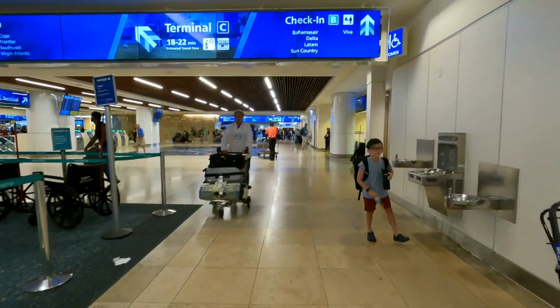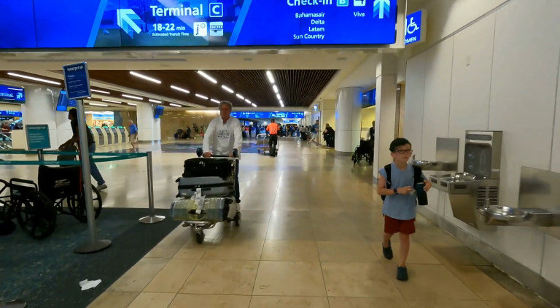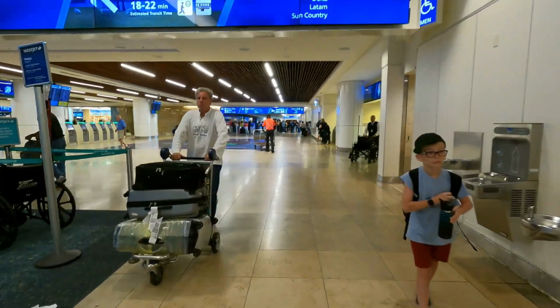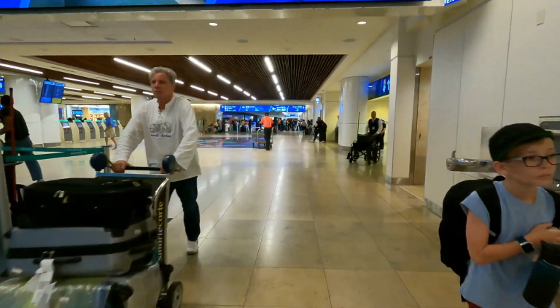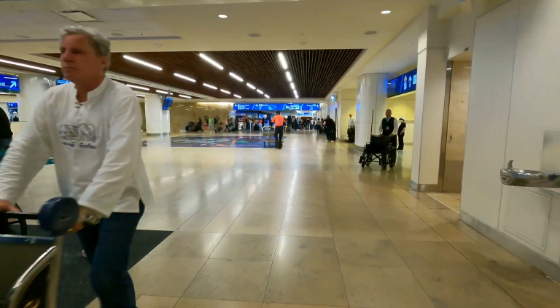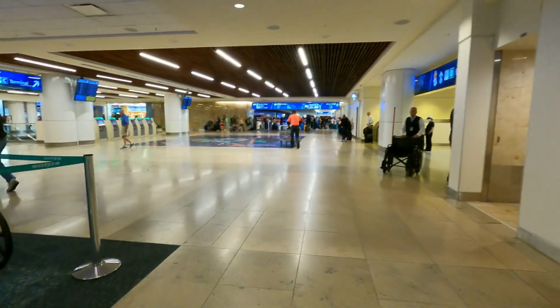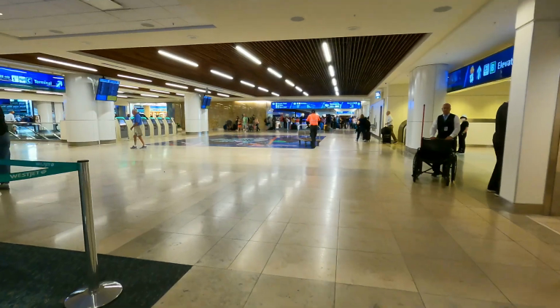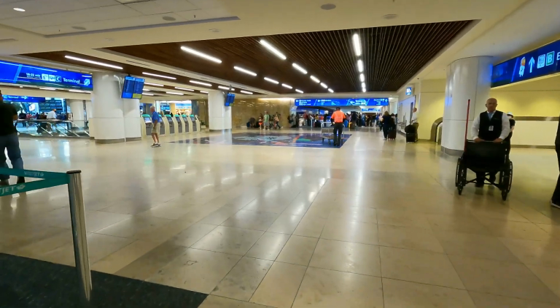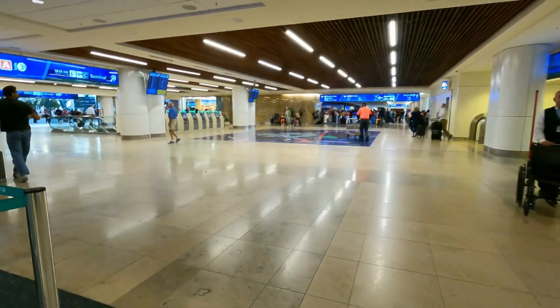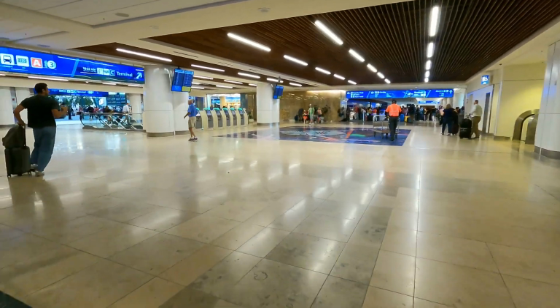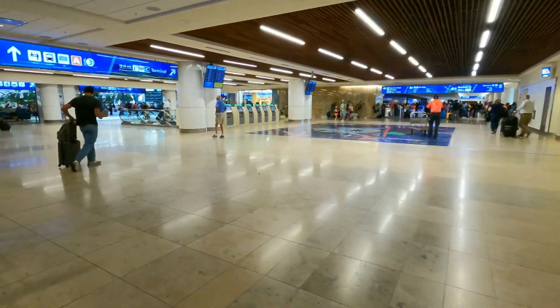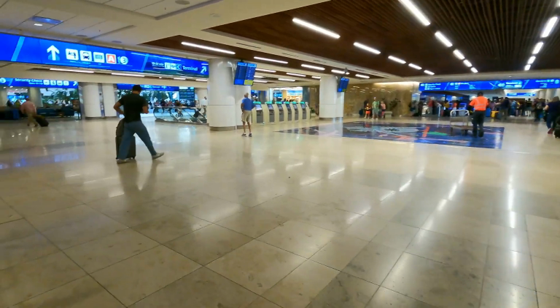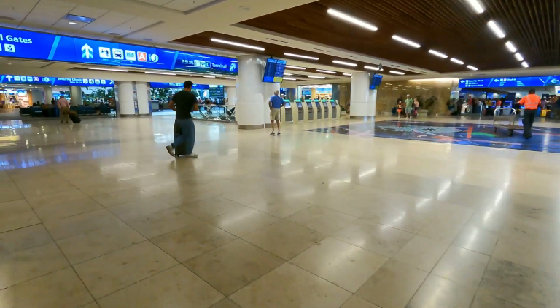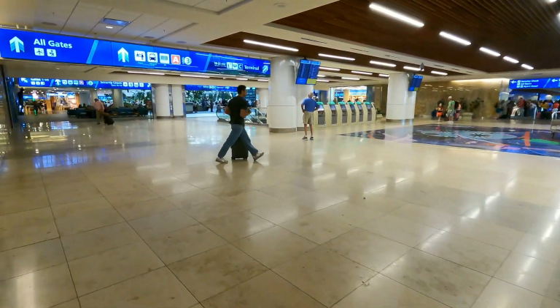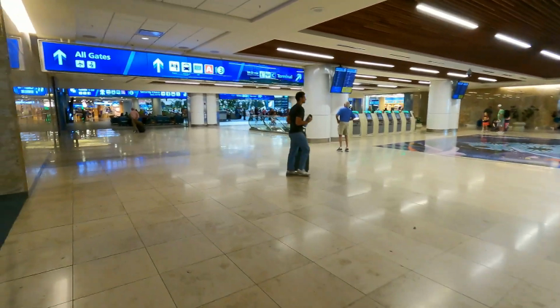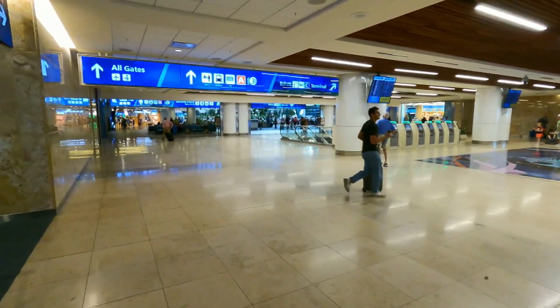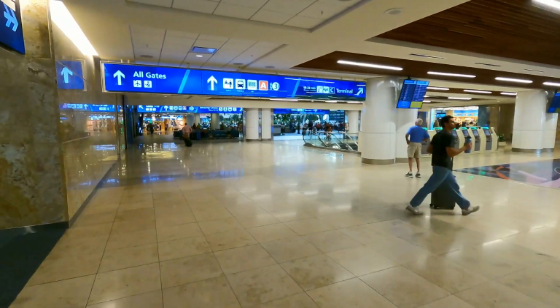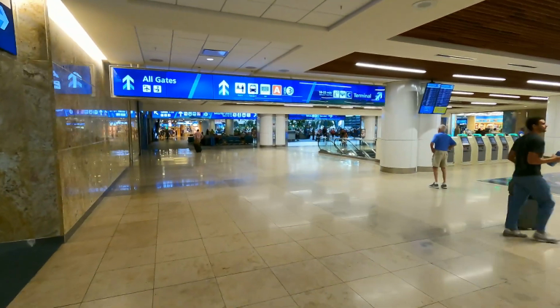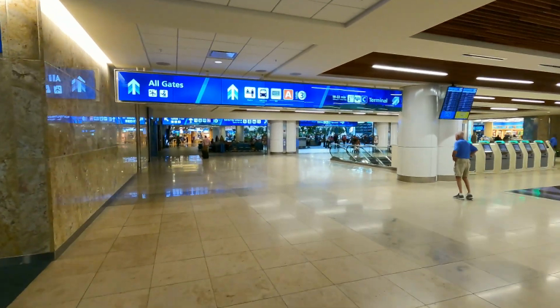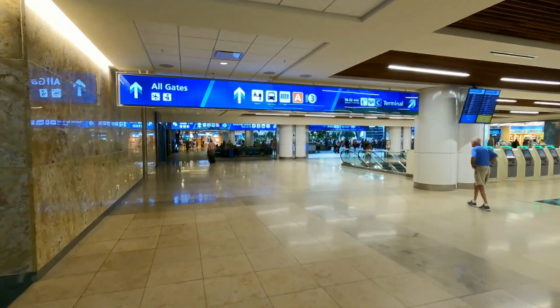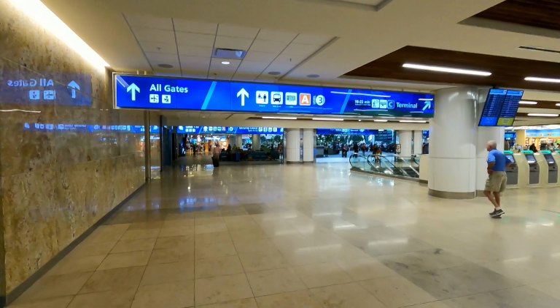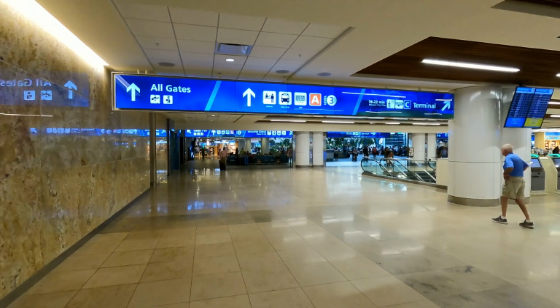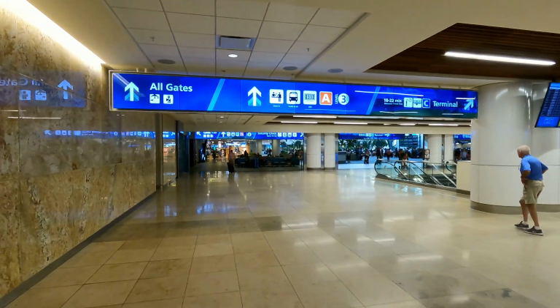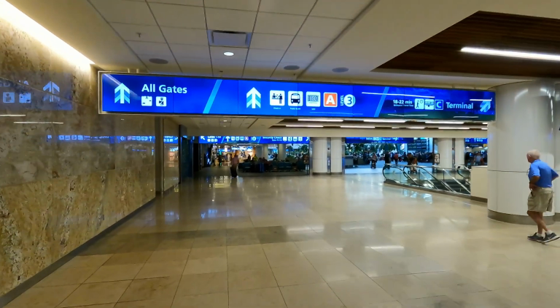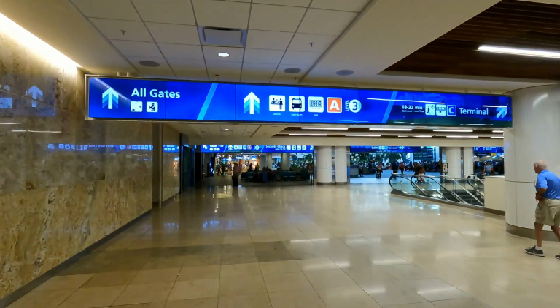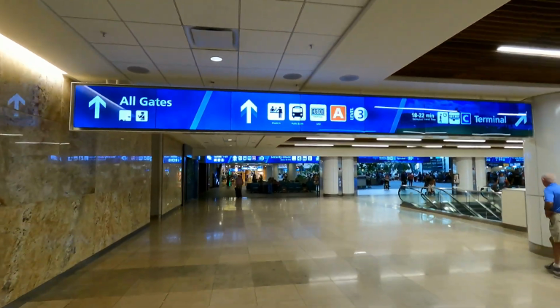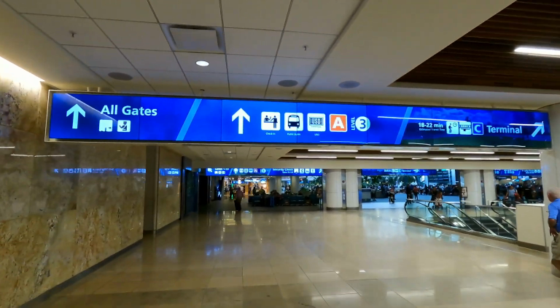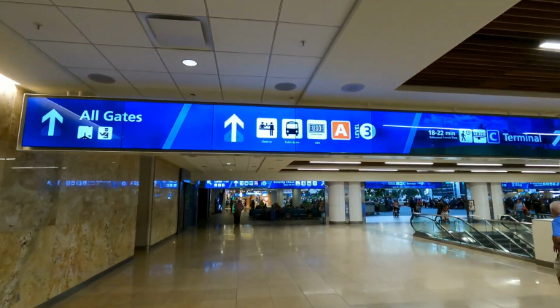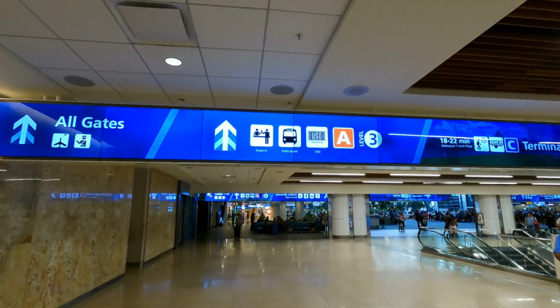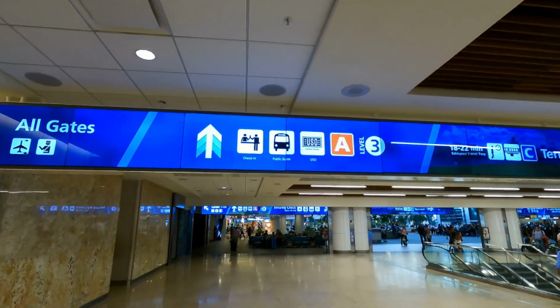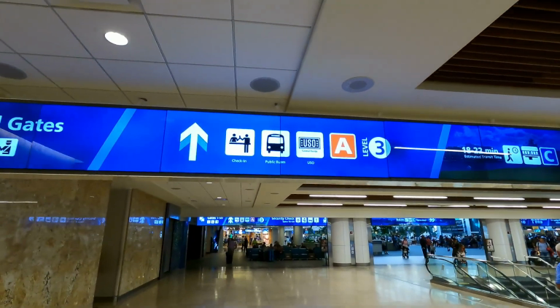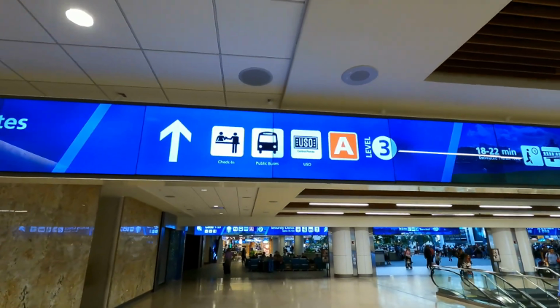Here is our first sign pointing us to terminal A. Always remember that terminal A will always be in an orange box when you're looking at the signs. Just follow those signs over to terminal A.